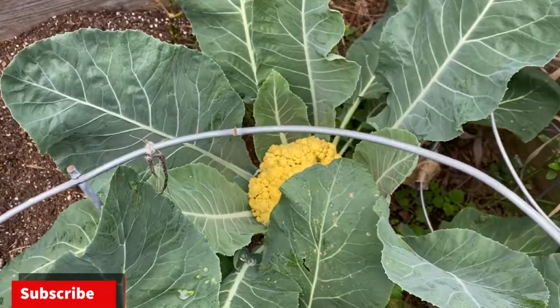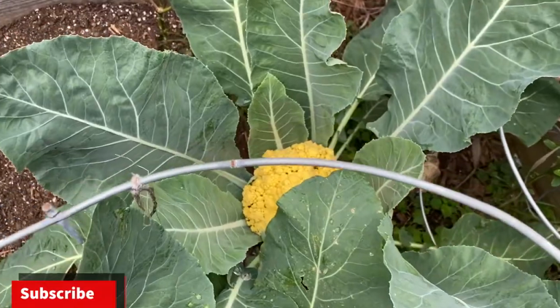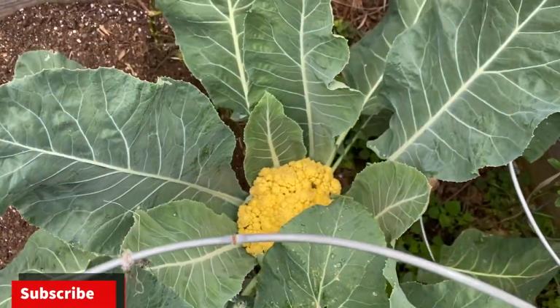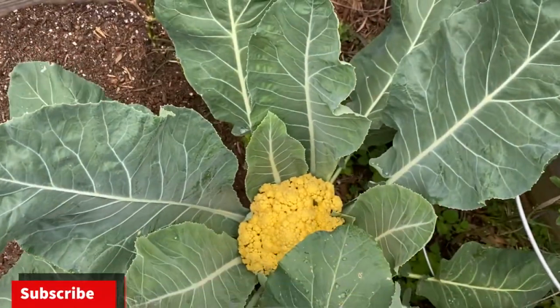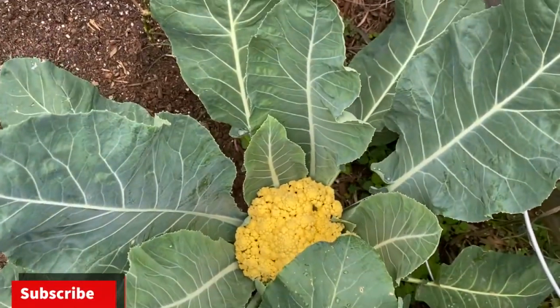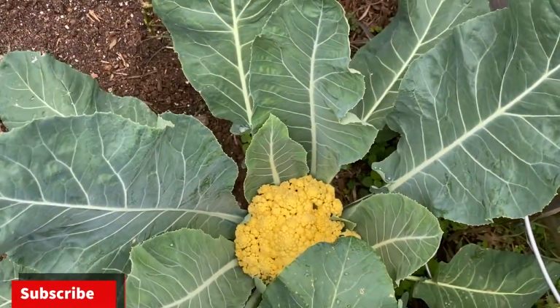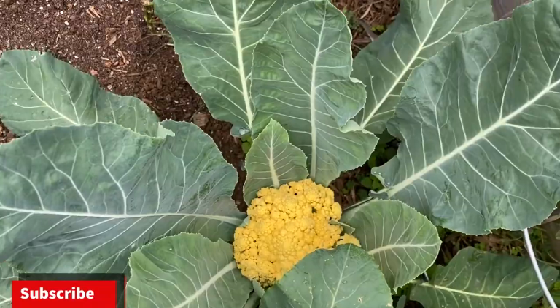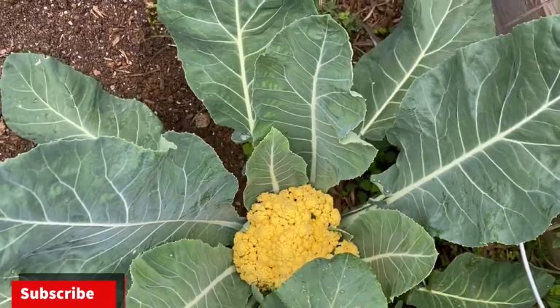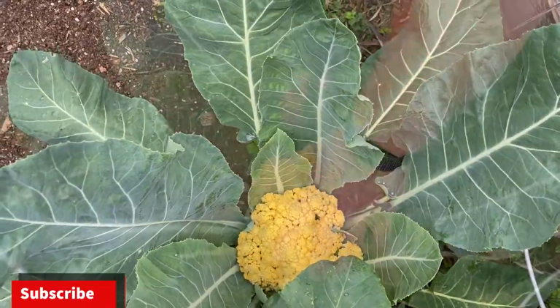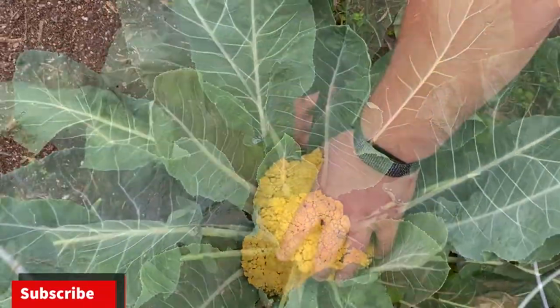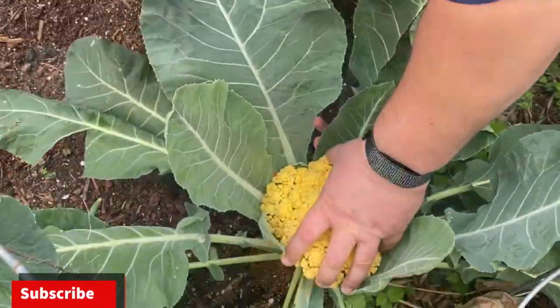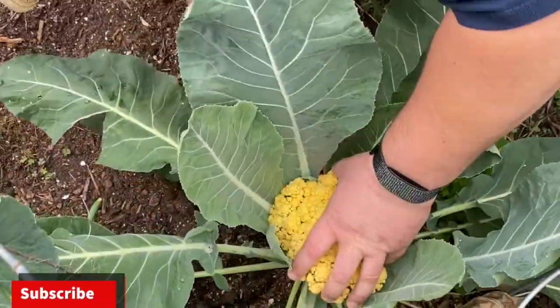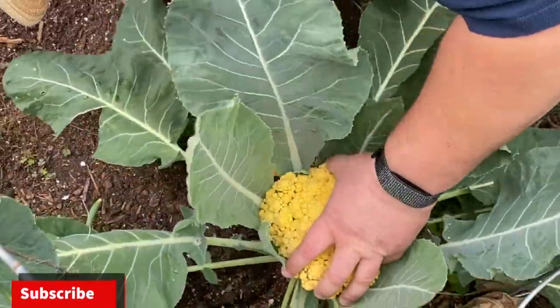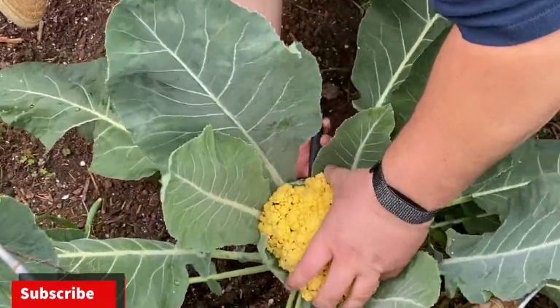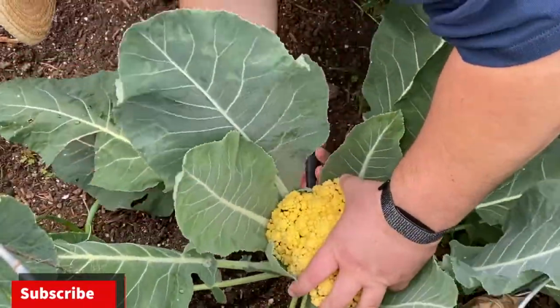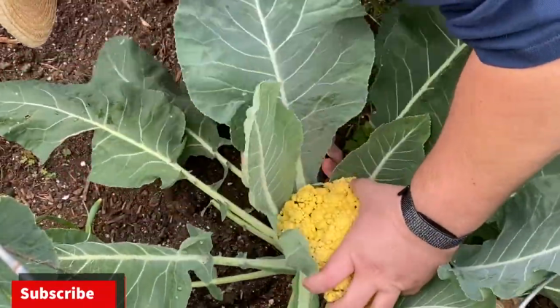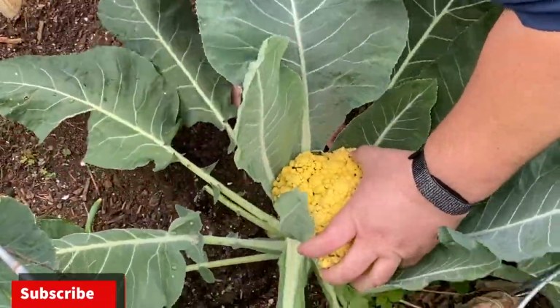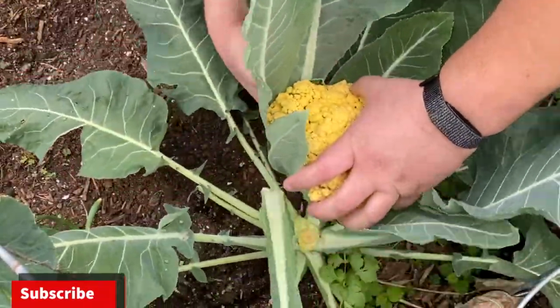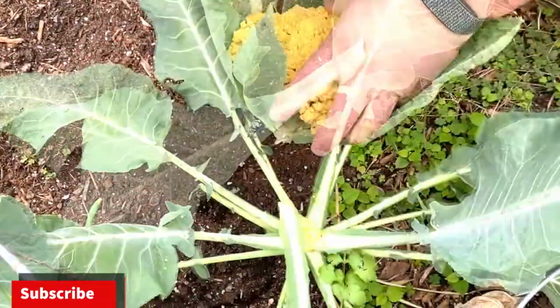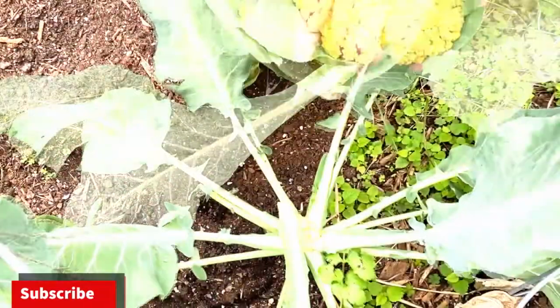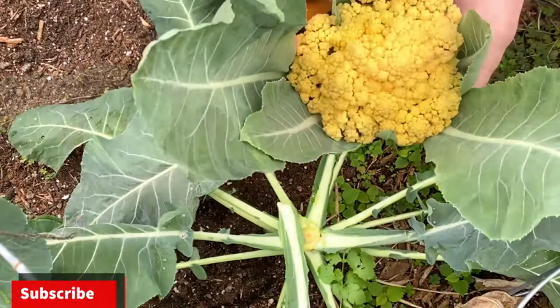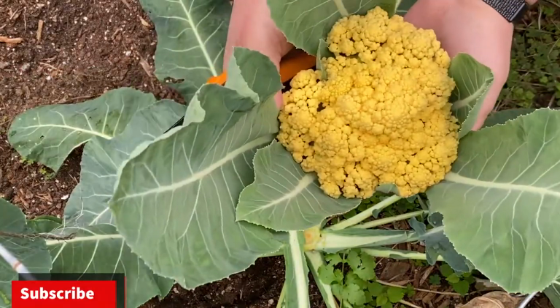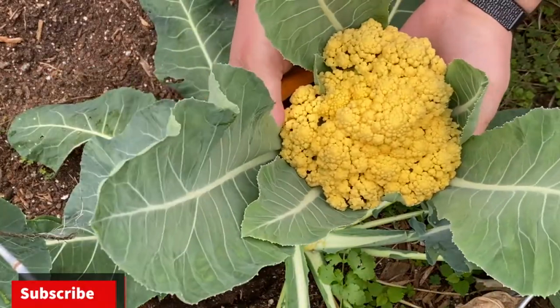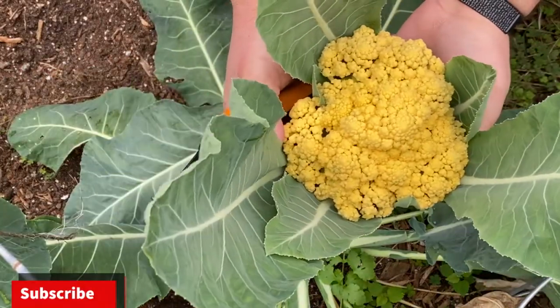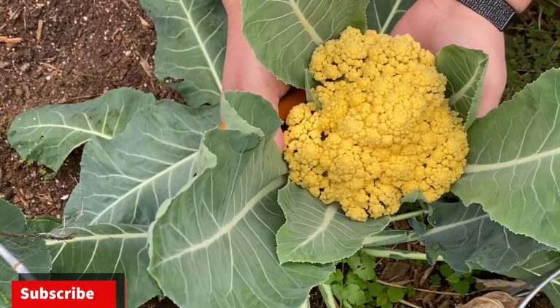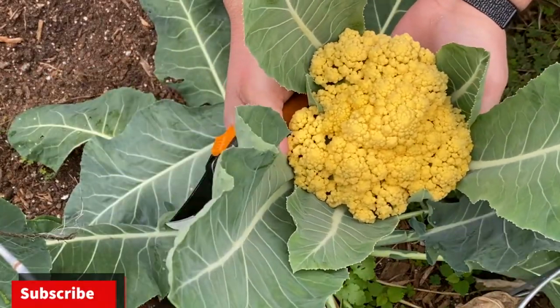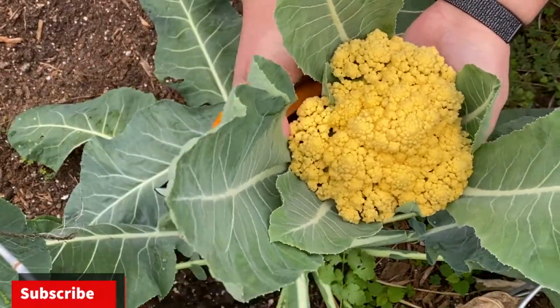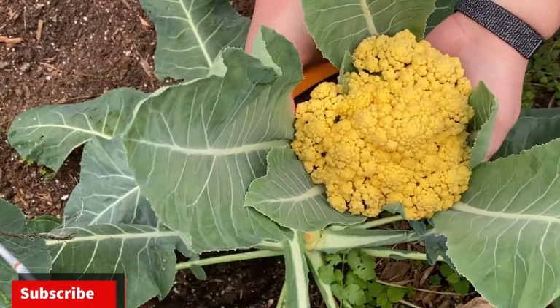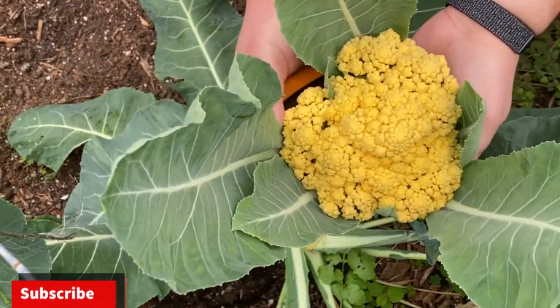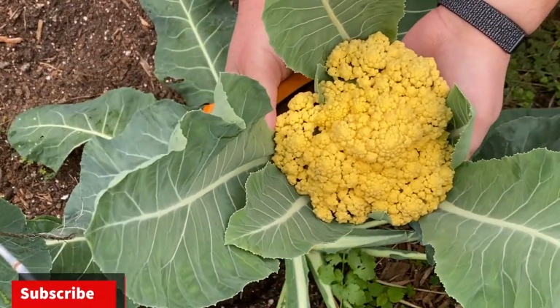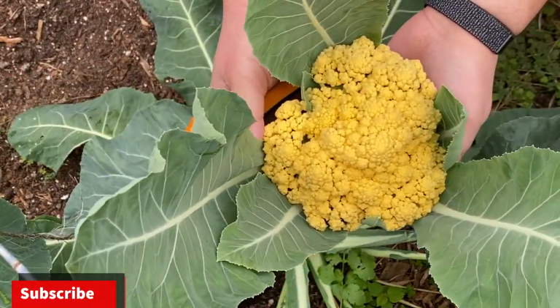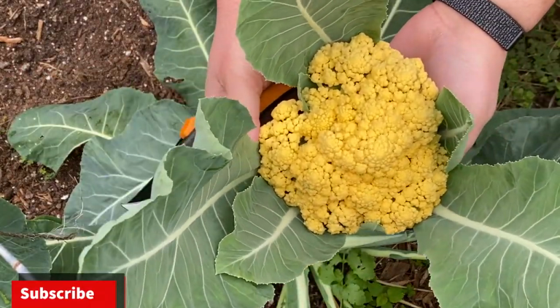So here it is, nice and yellow. So let's go ahead and pick this. Here it is — we're going to turn this into some mini cauliflower pizza cups.